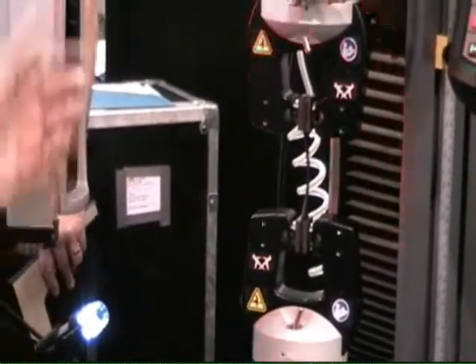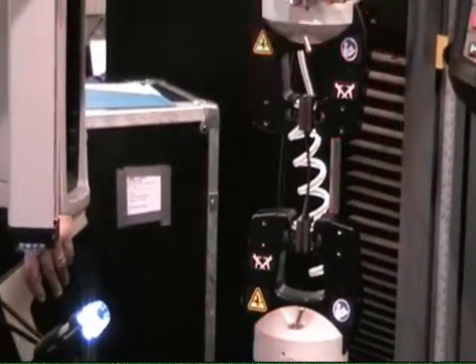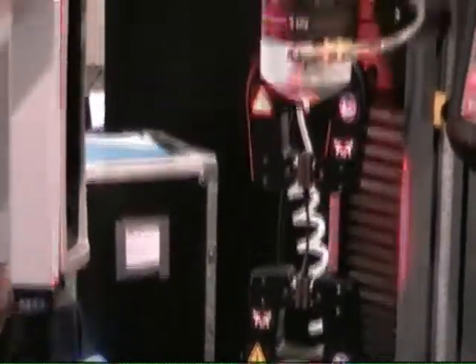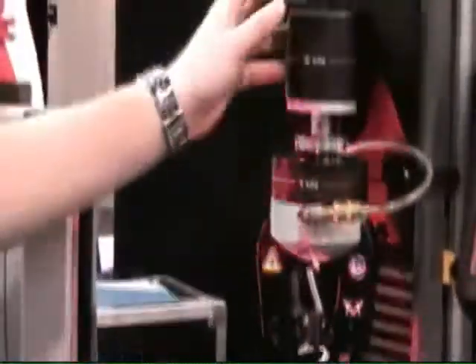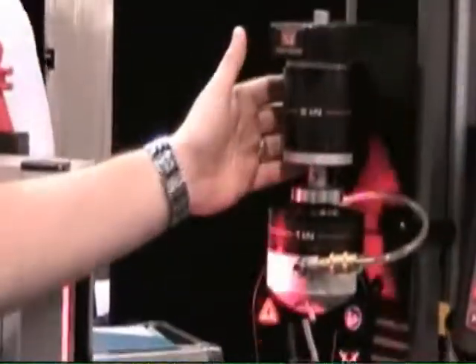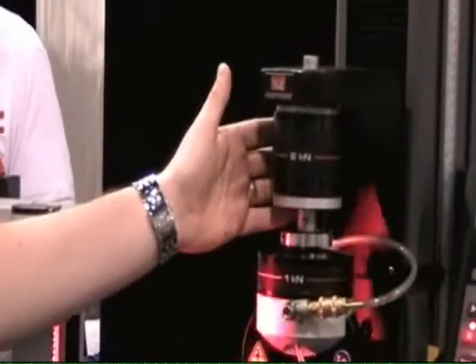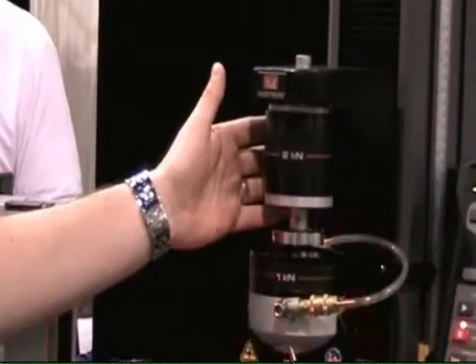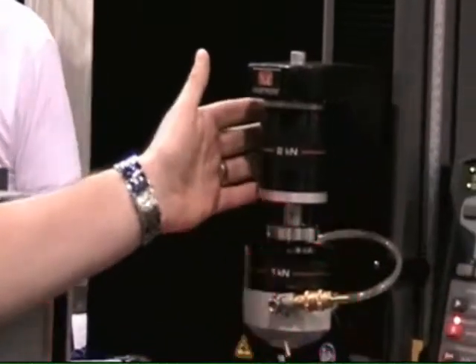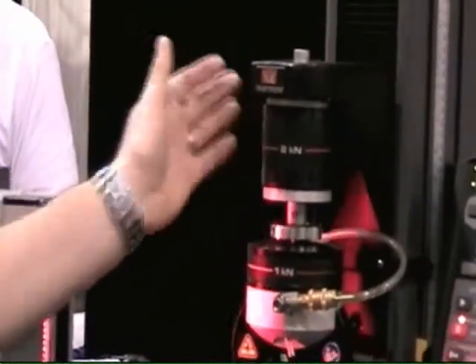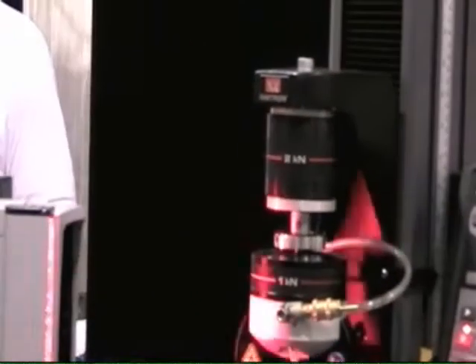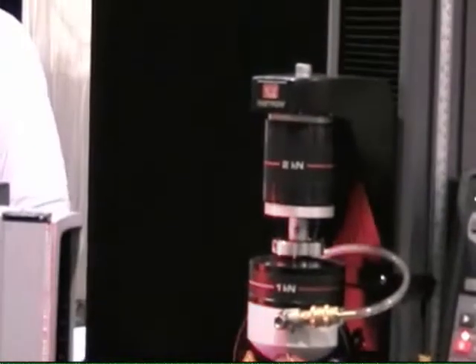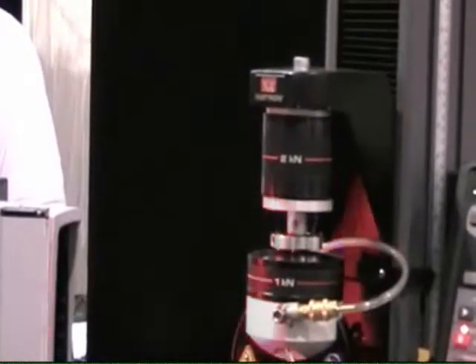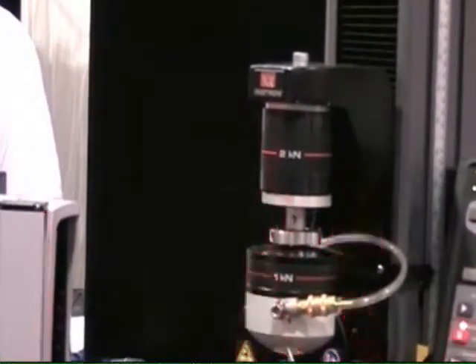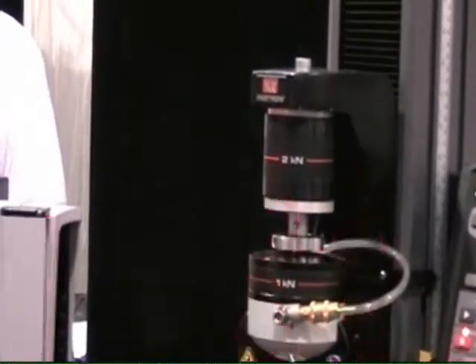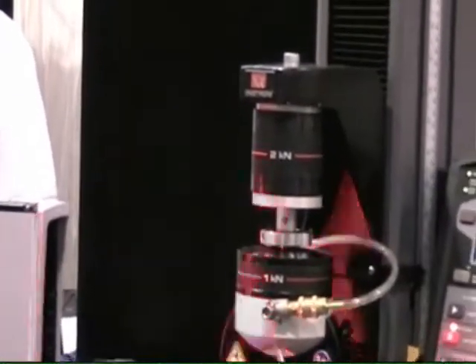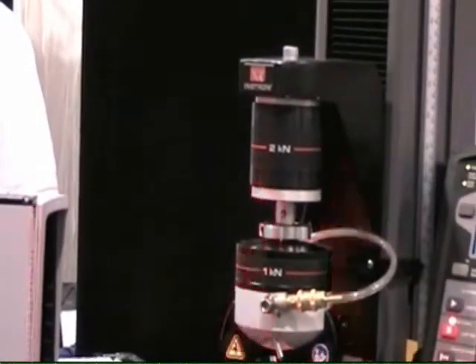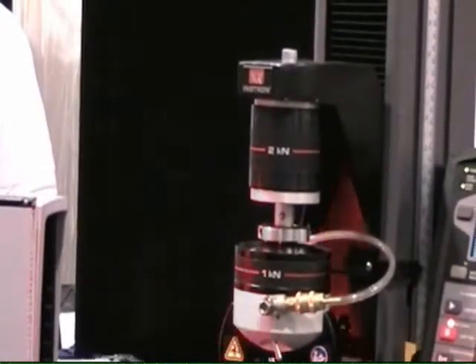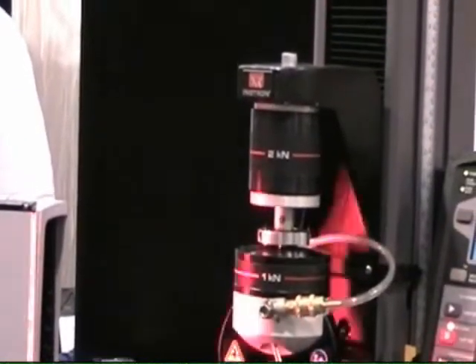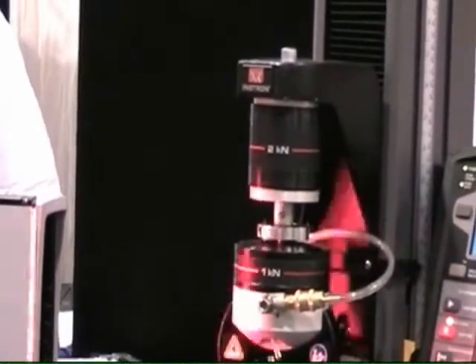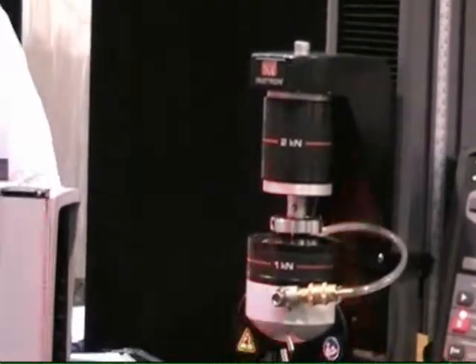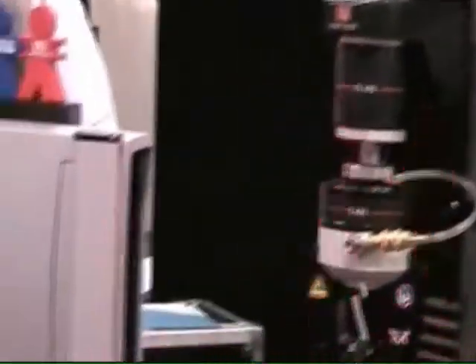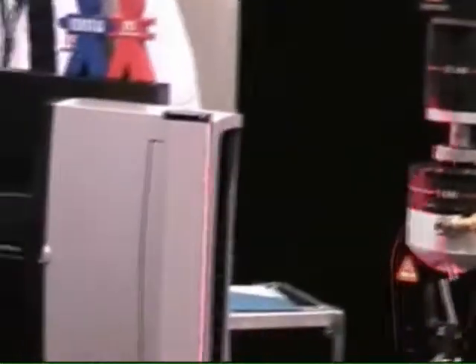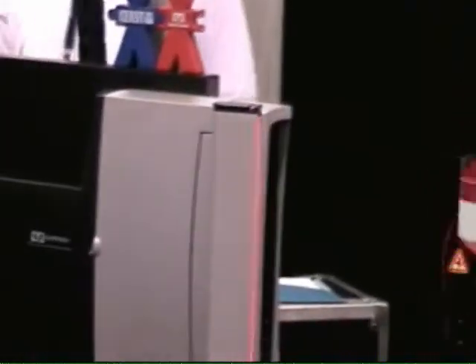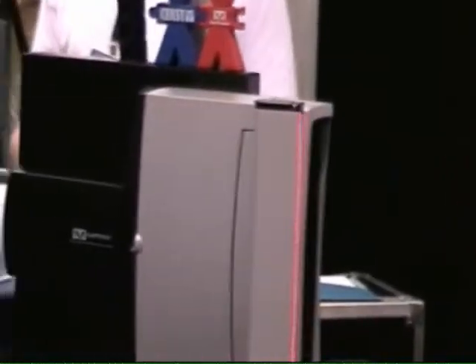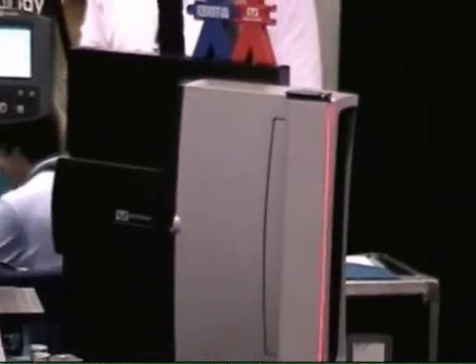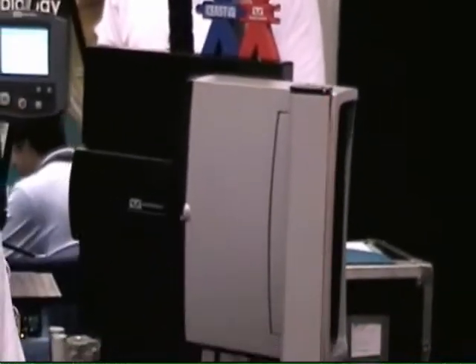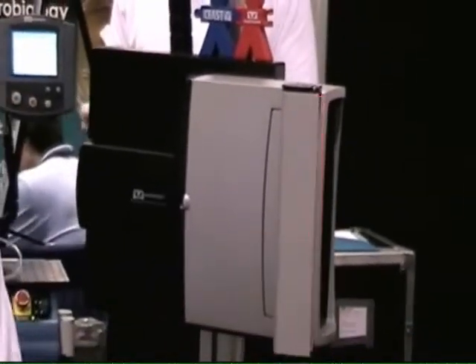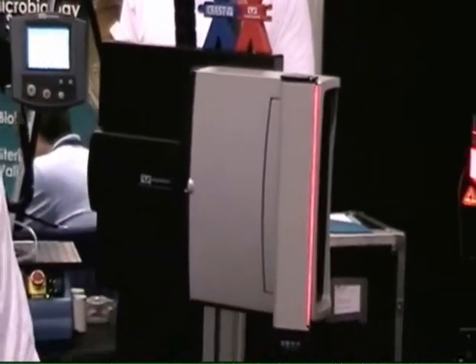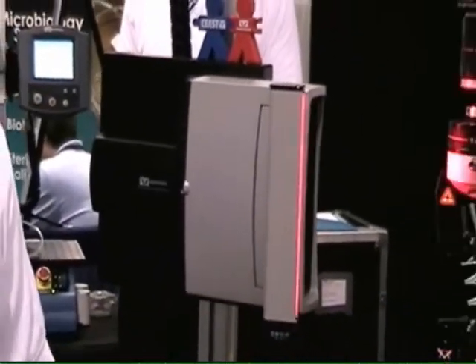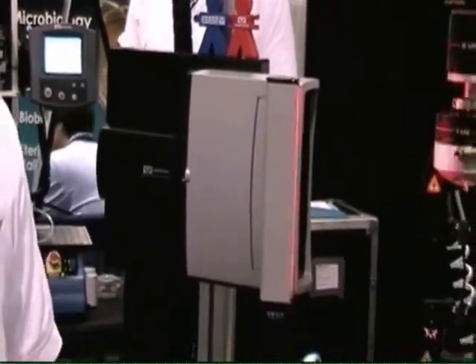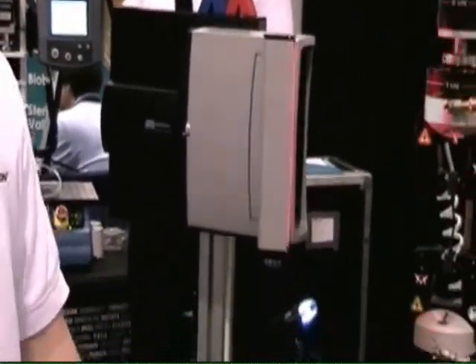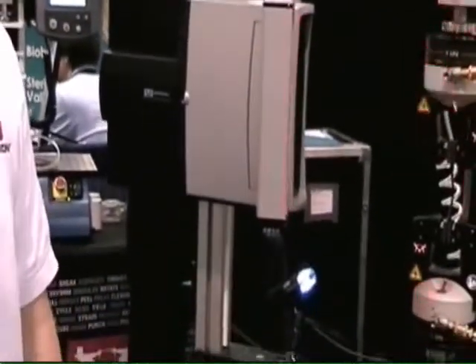Also new is a new family of load cells, the 2580 series, to work with the 5900 model. The electronics are new, and we hope to increase the load accuracy and repeatability with this.